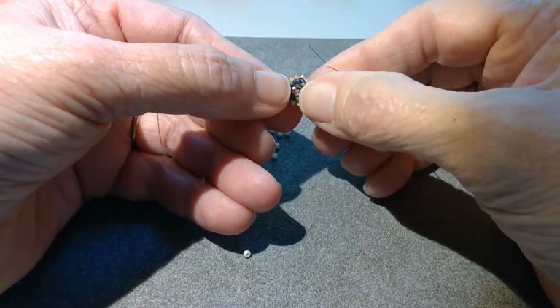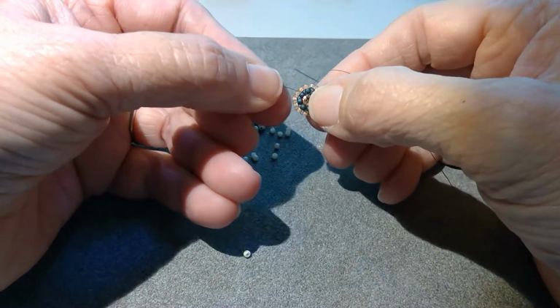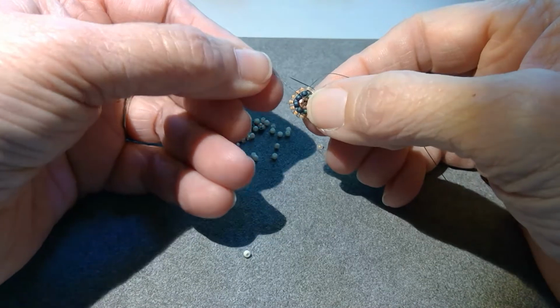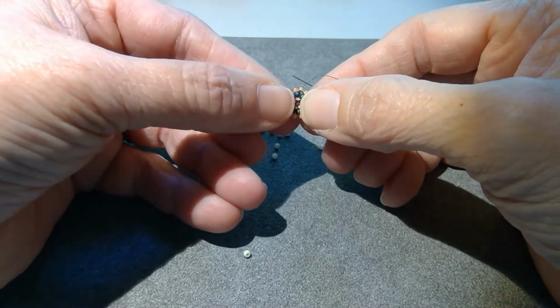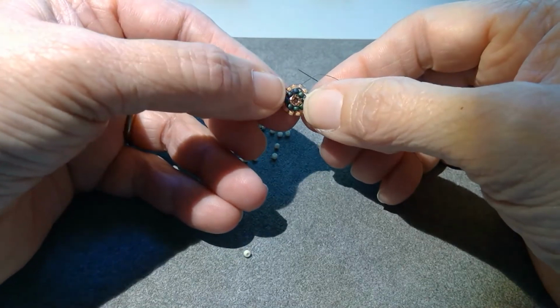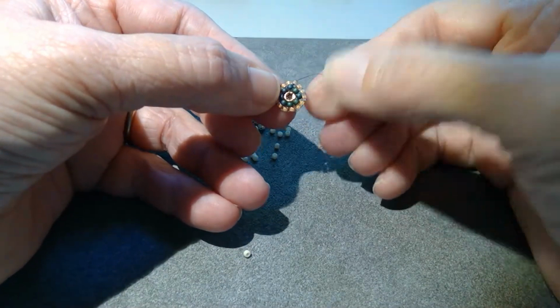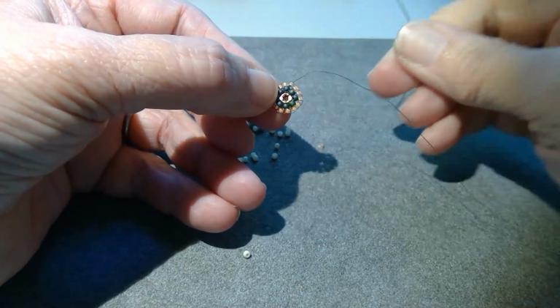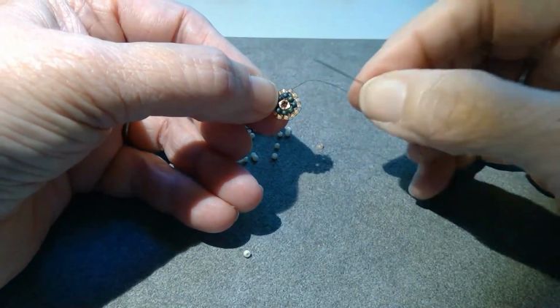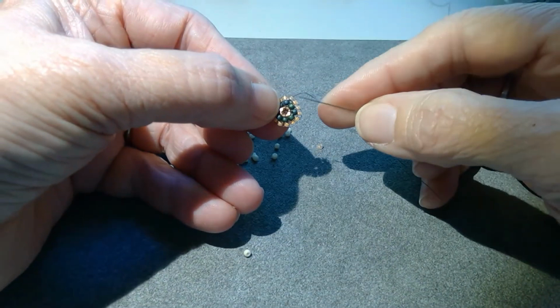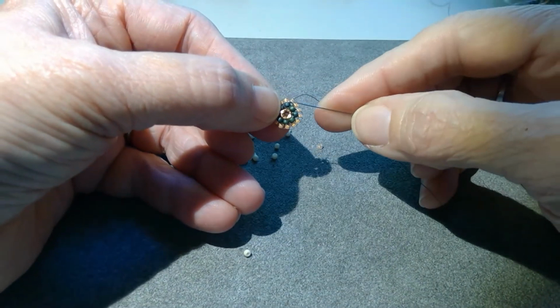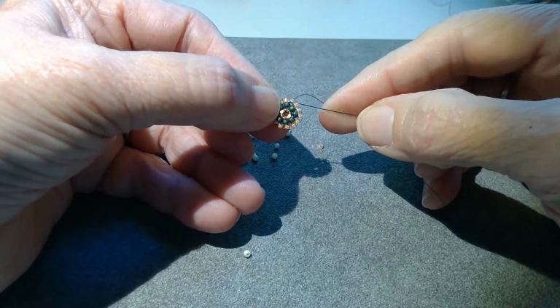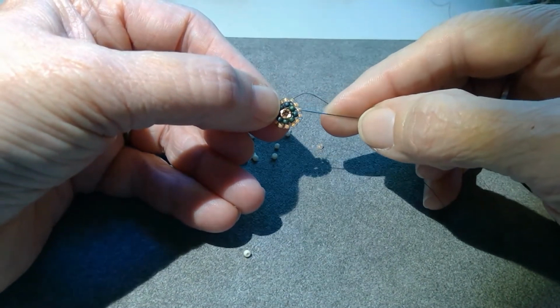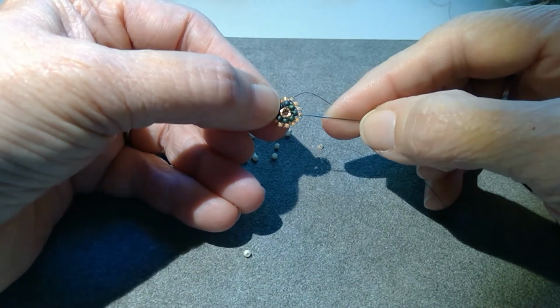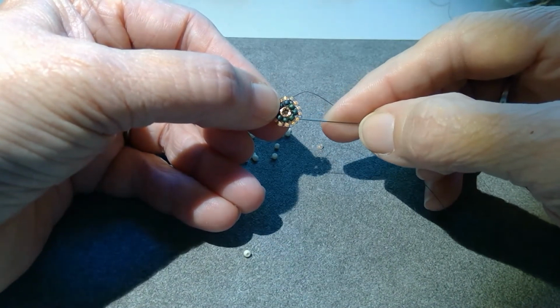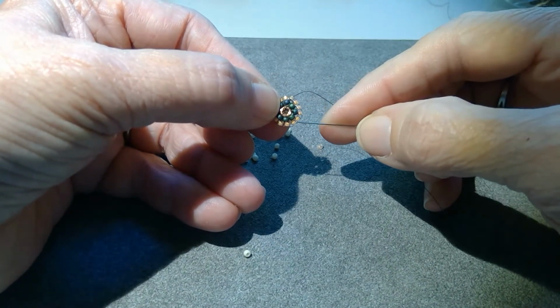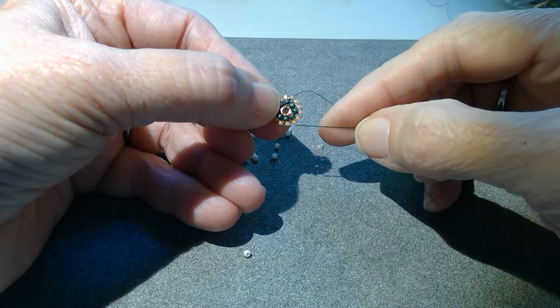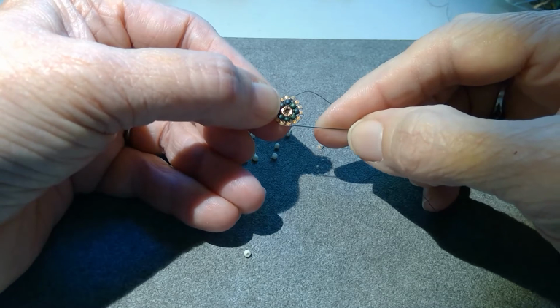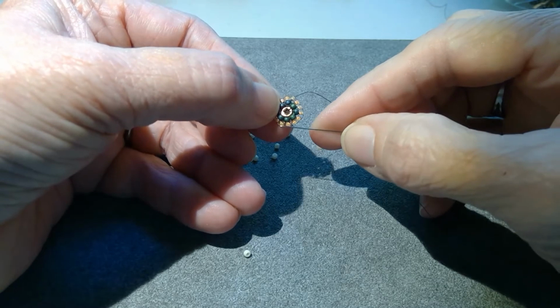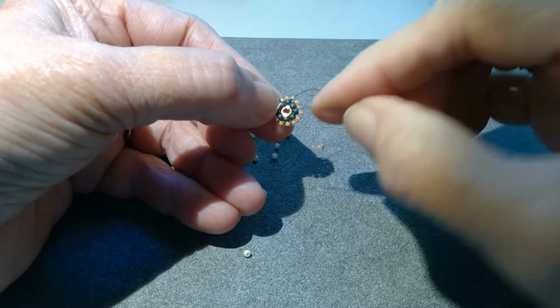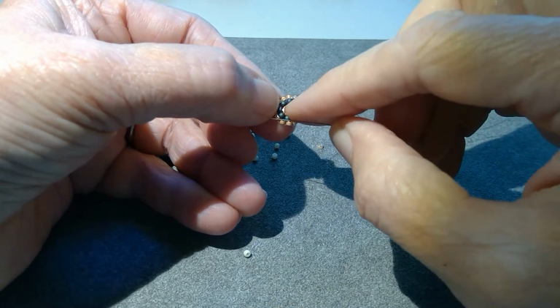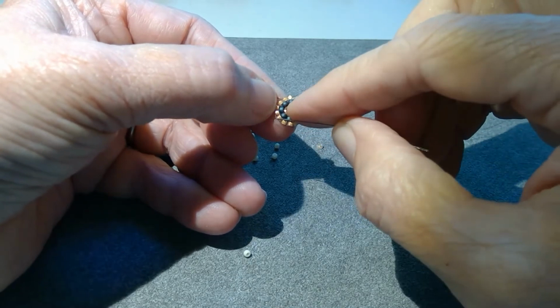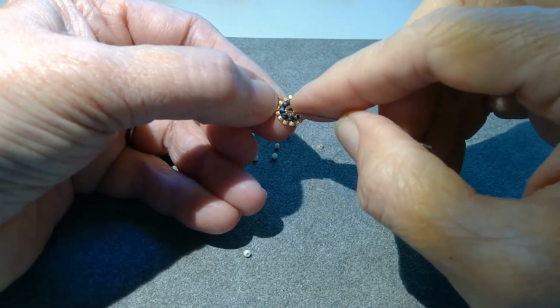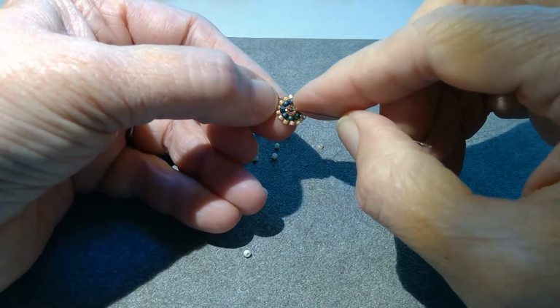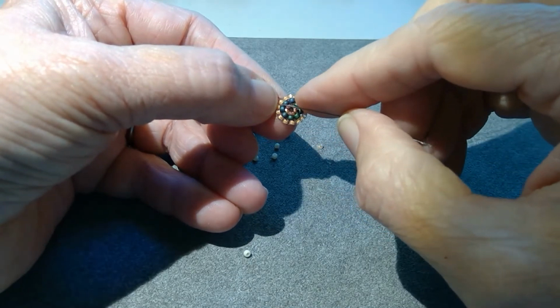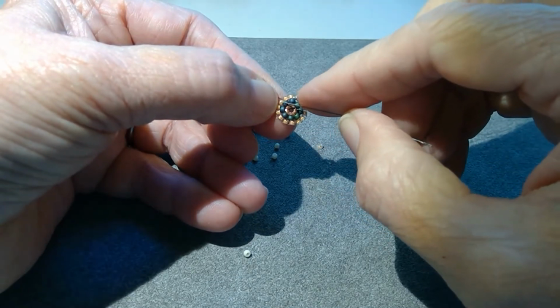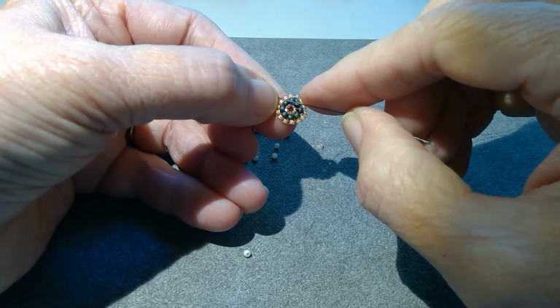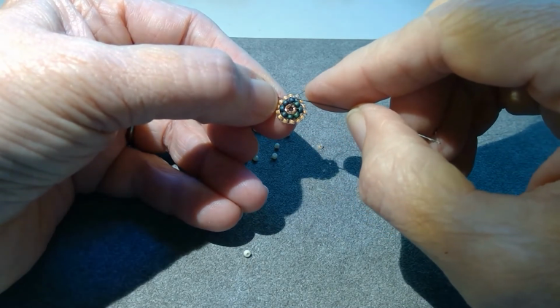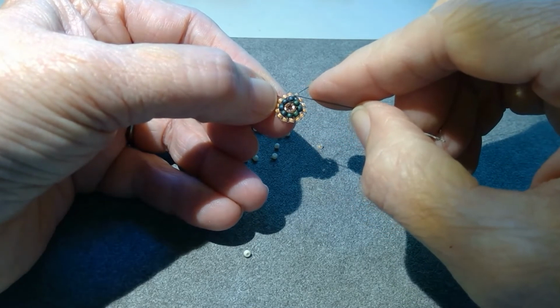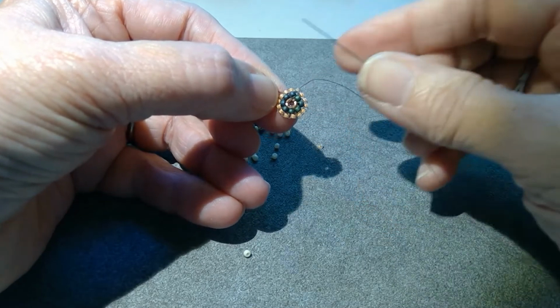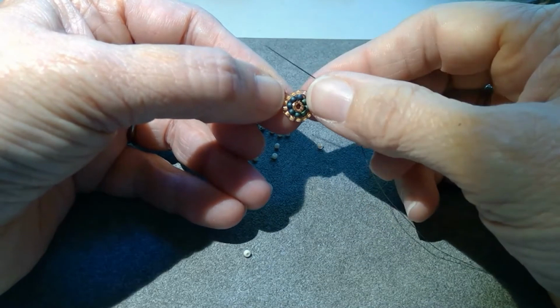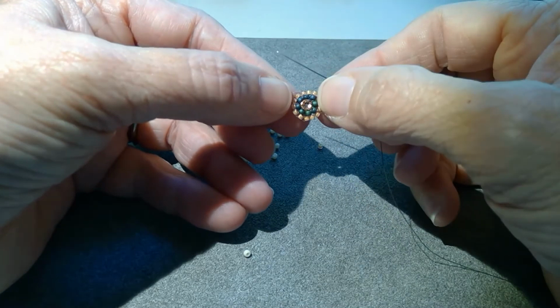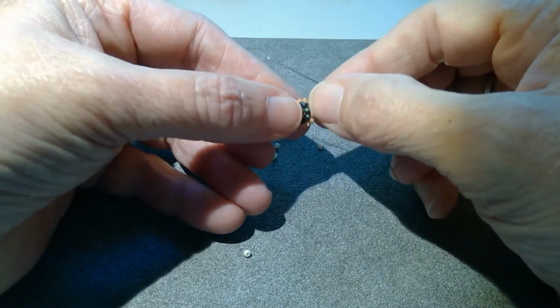So there's the end of my second row, and I've got 15 beads in that round. But it really doesn't matter — you just want to make sure that you space them evenly and you don't crowd that last round.